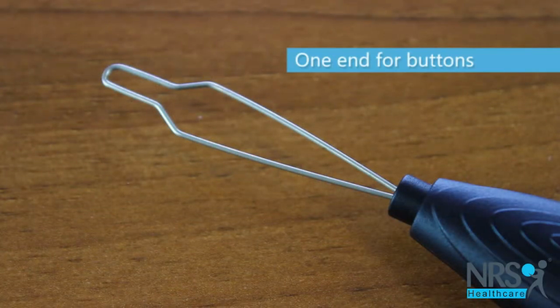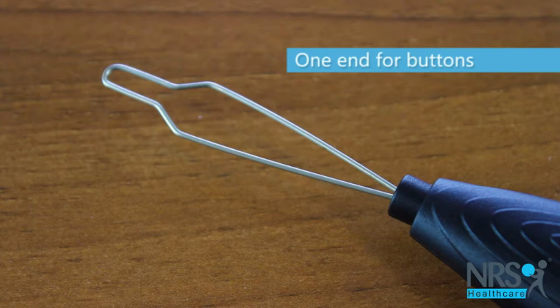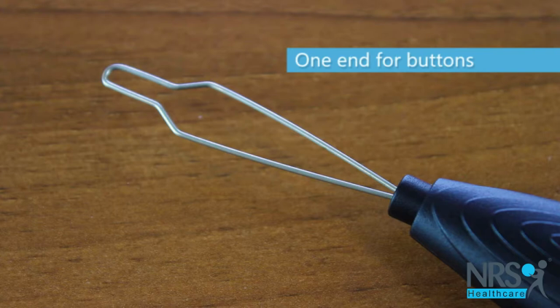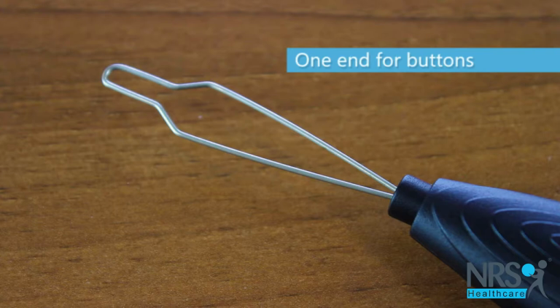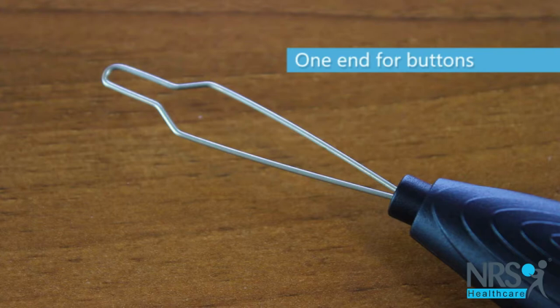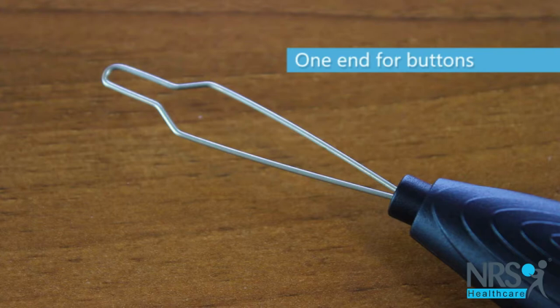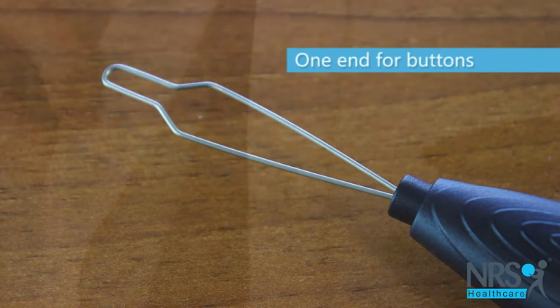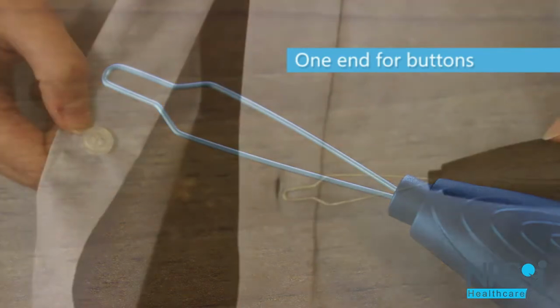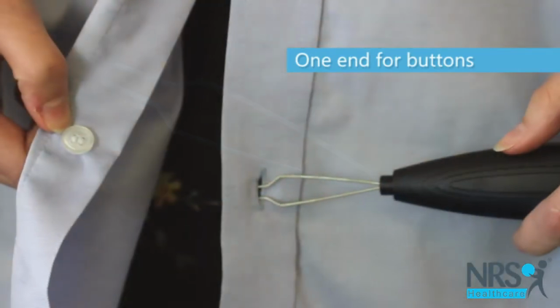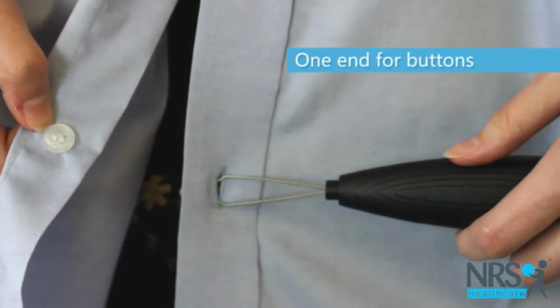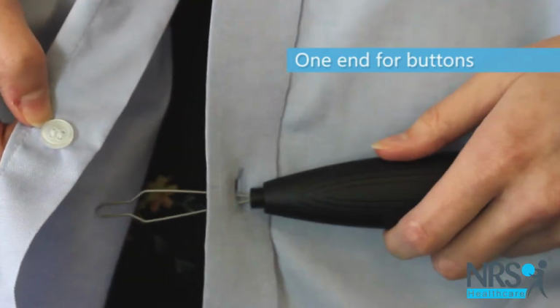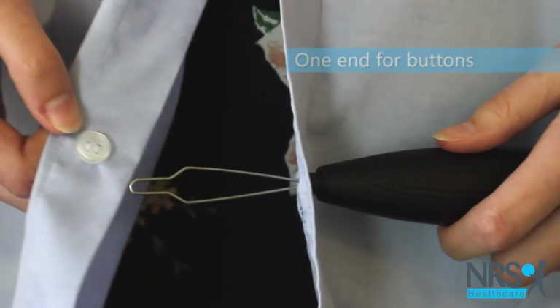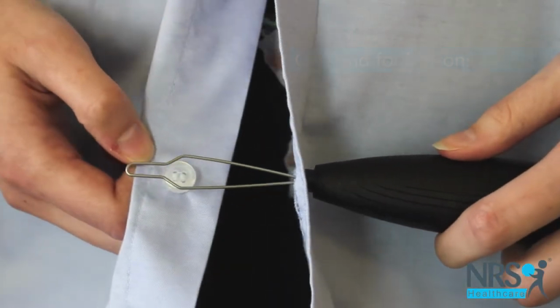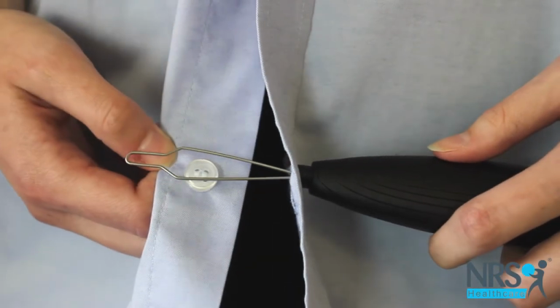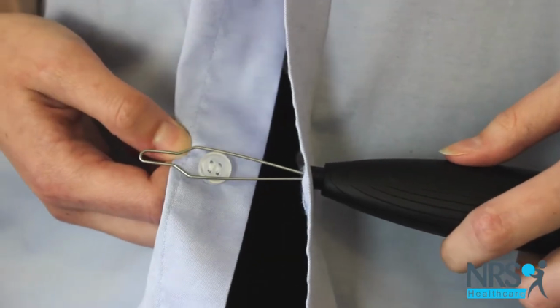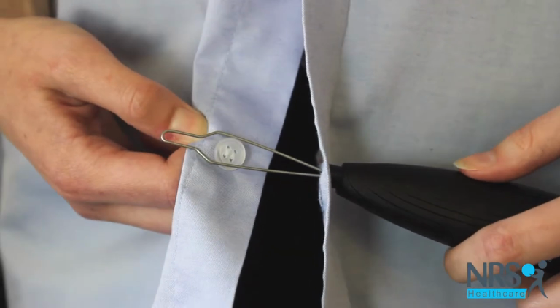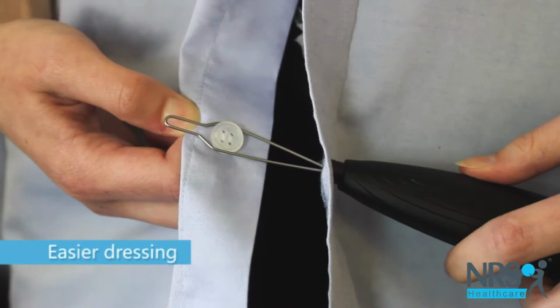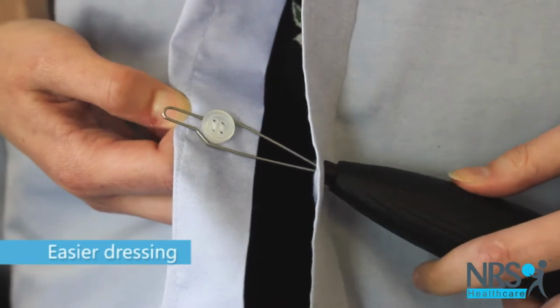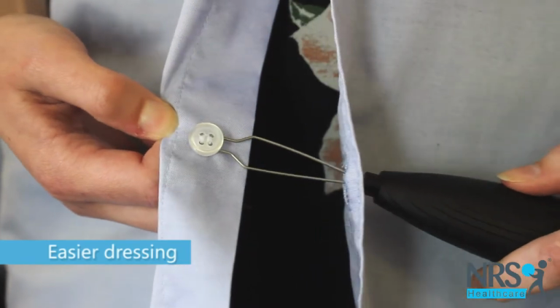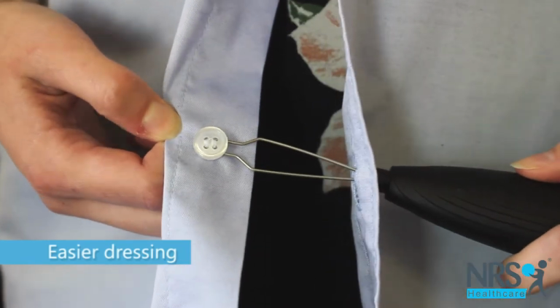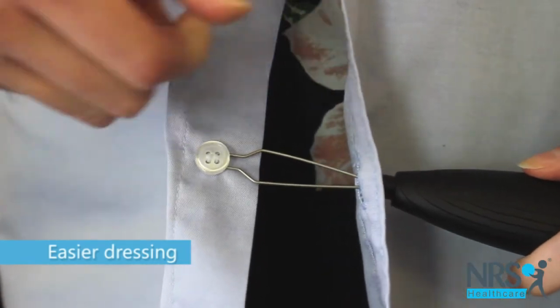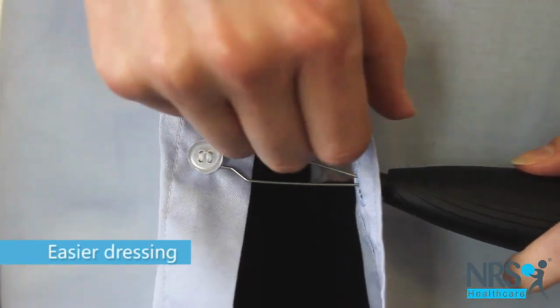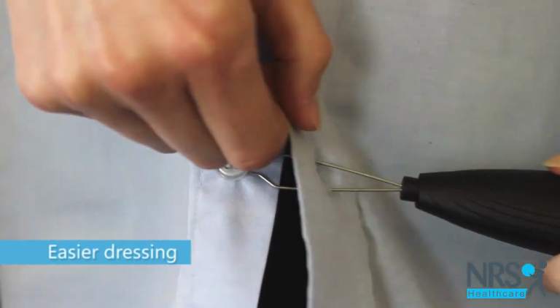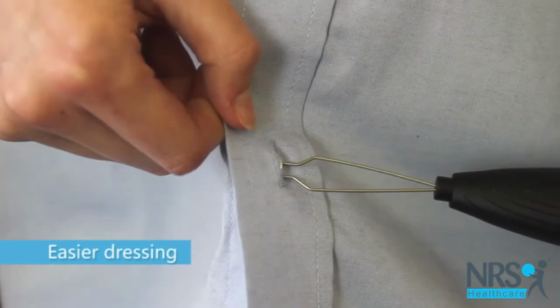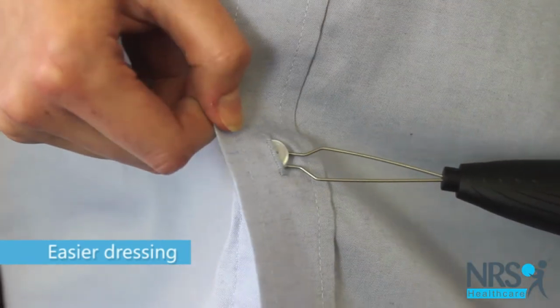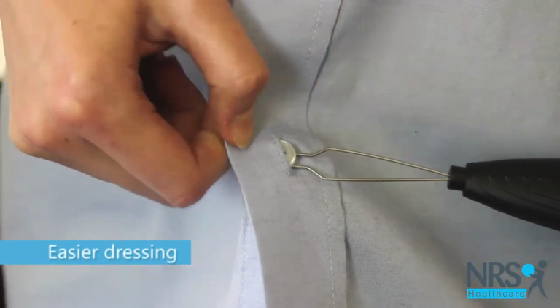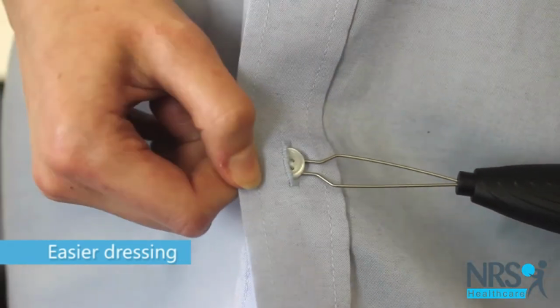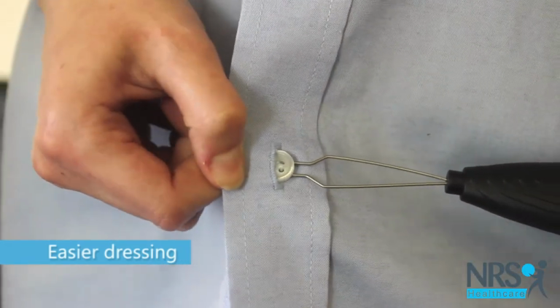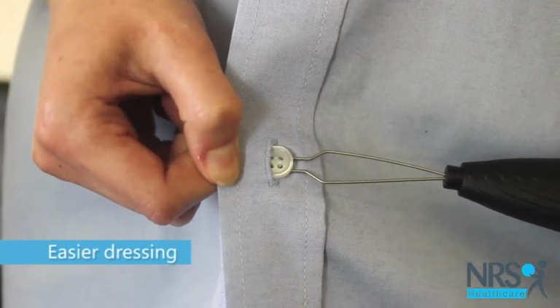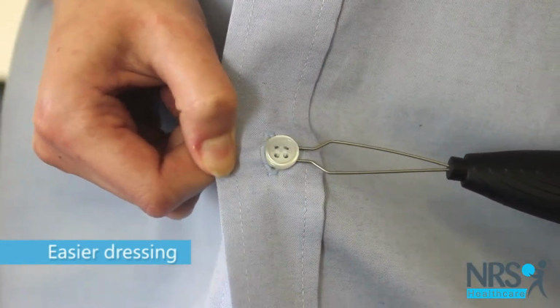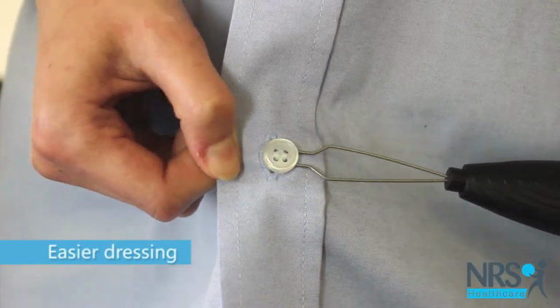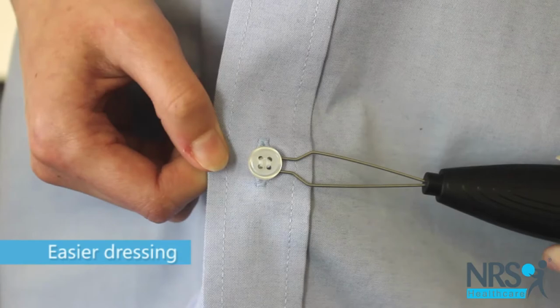To open and fasten buttons, hook the button onto the looped metal end and pull it through the button hole. The chunky black handle is textured and easy to grip.